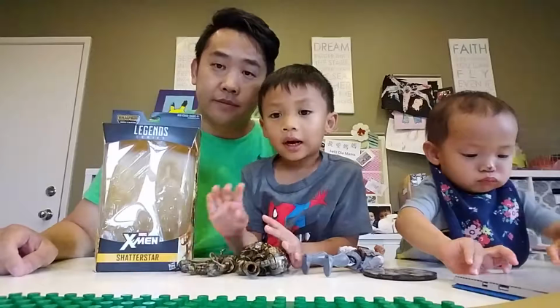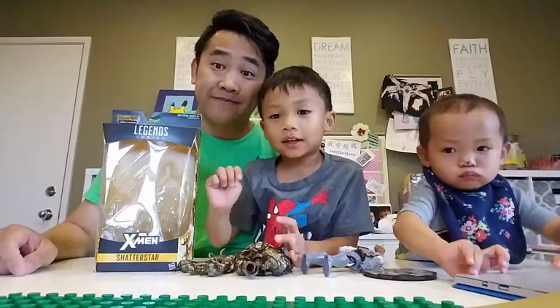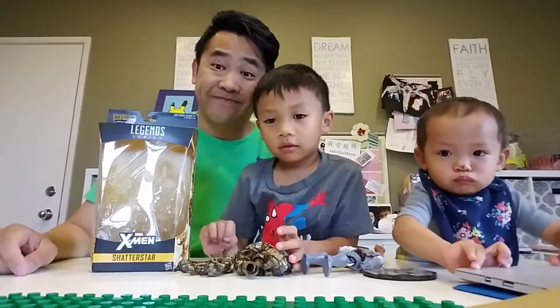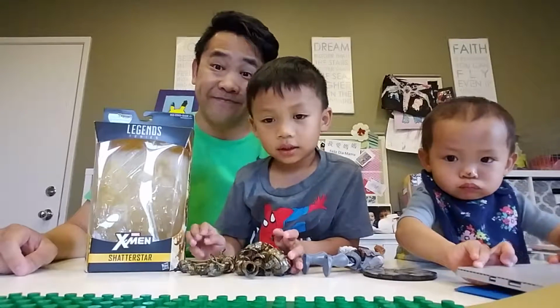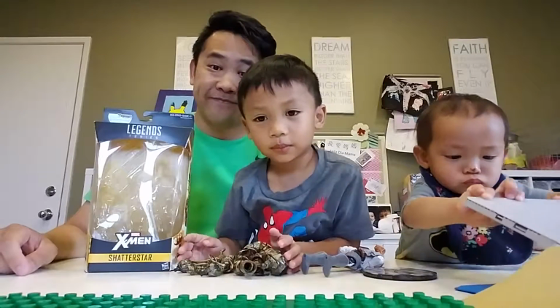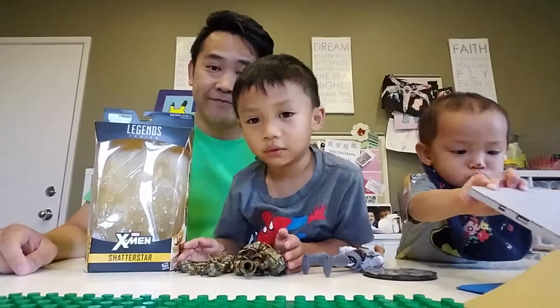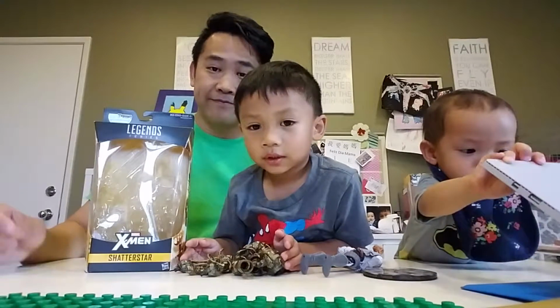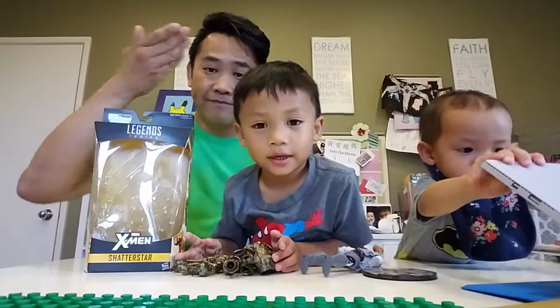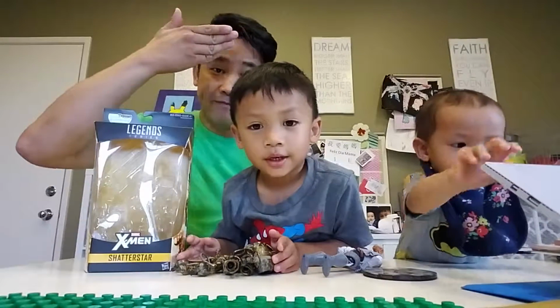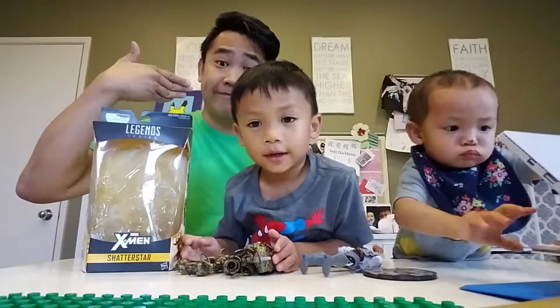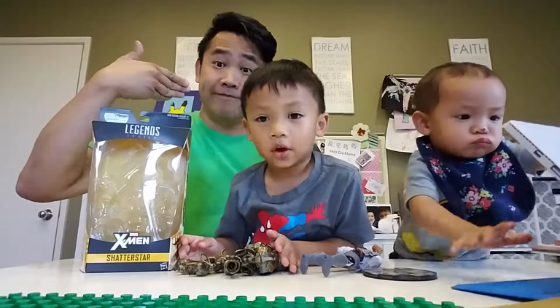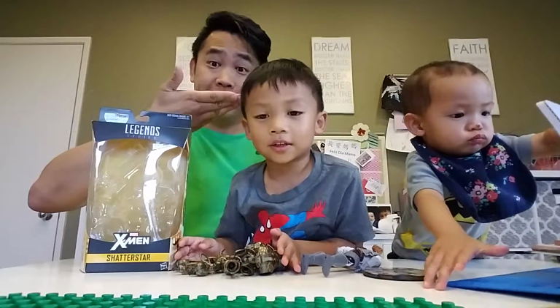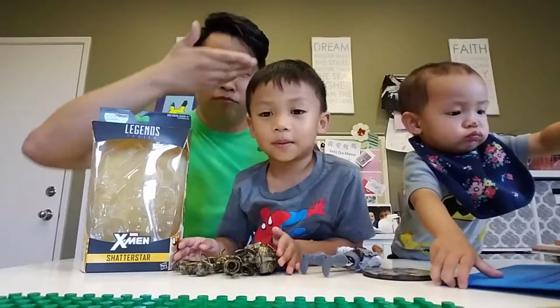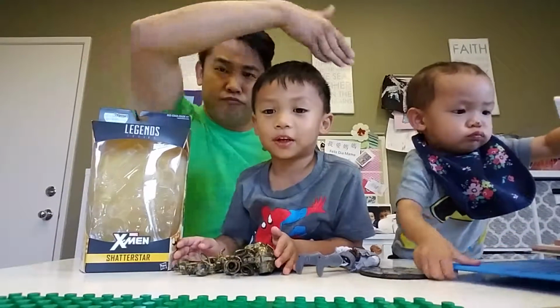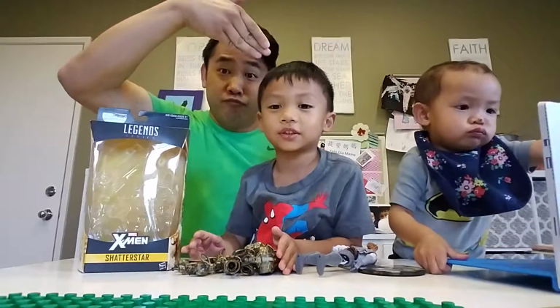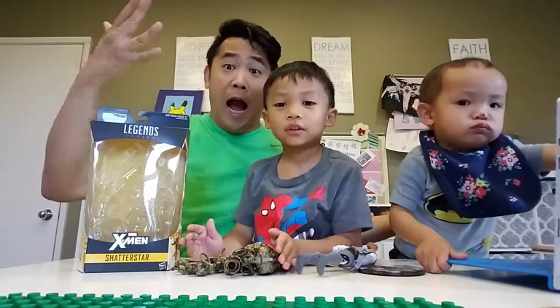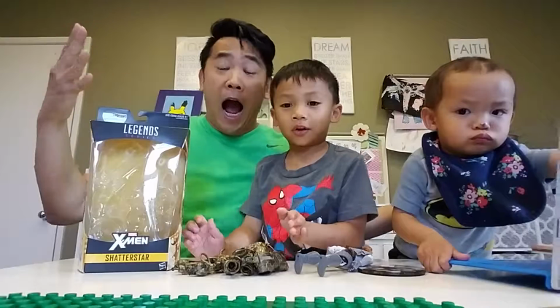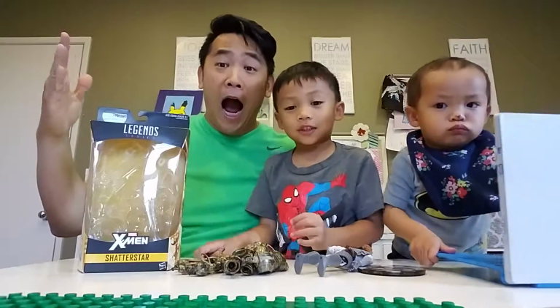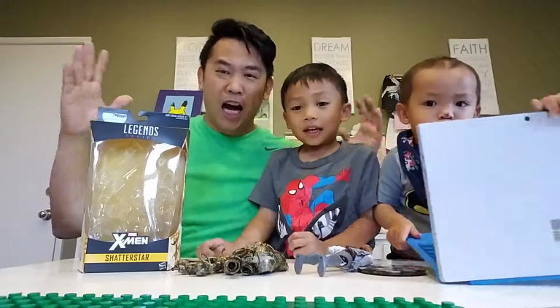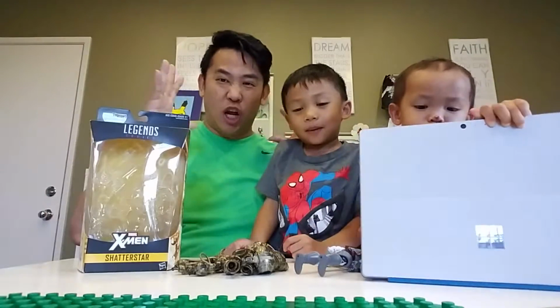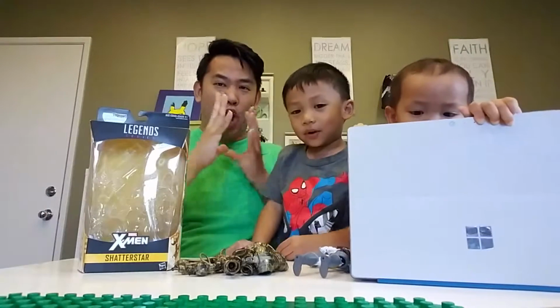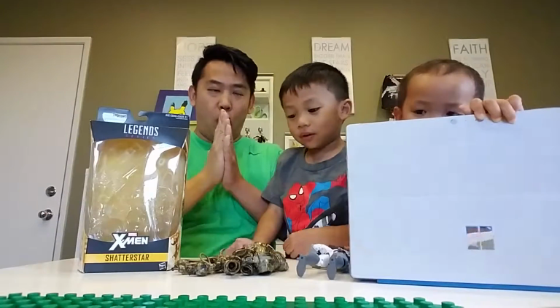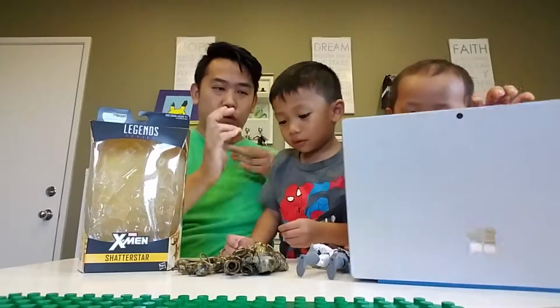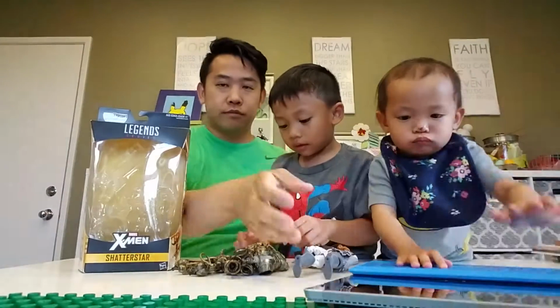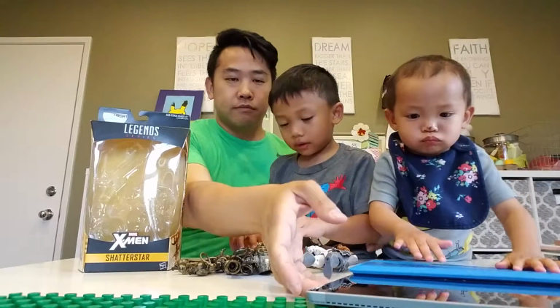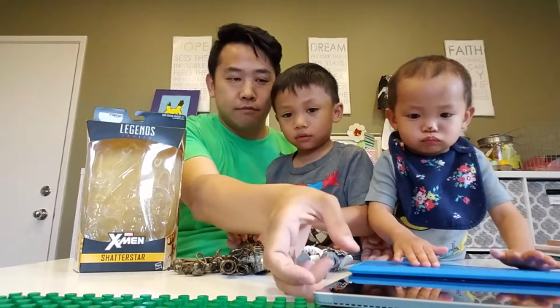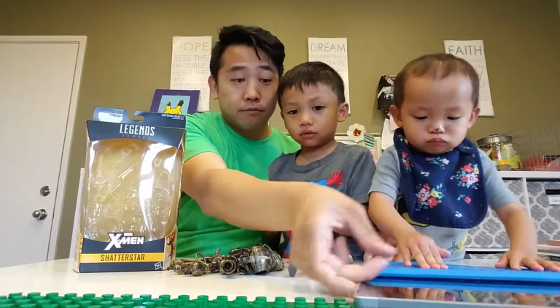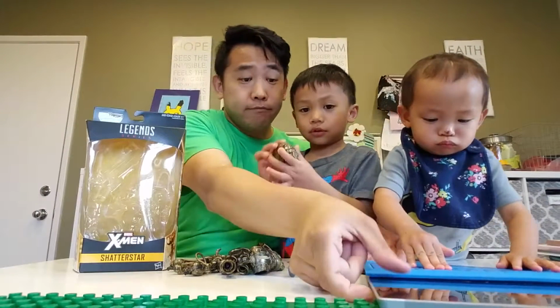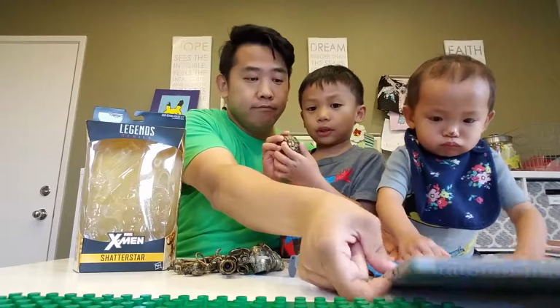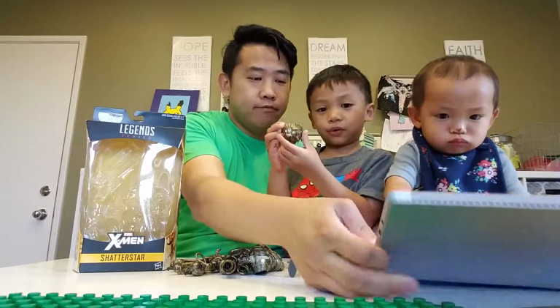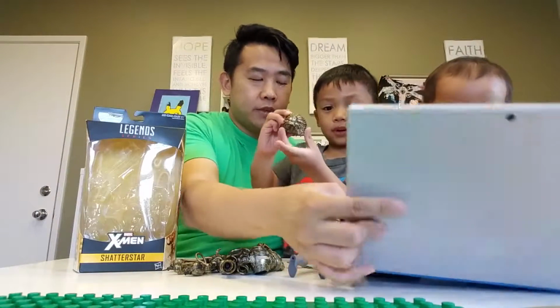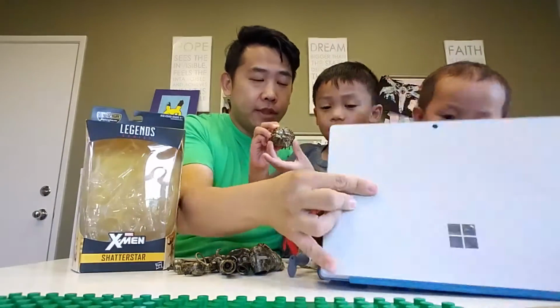Hi guys, welcome to Daddy's and Norman's and Poitras Toys Assemble. Today we're going to do toys assemble. Yeah, toys assemble.